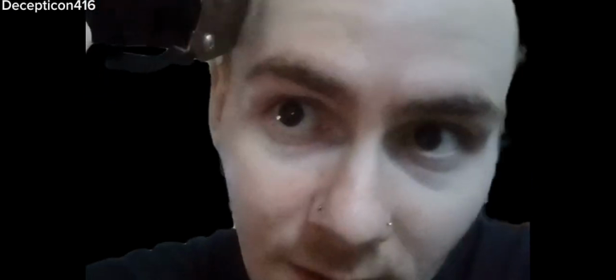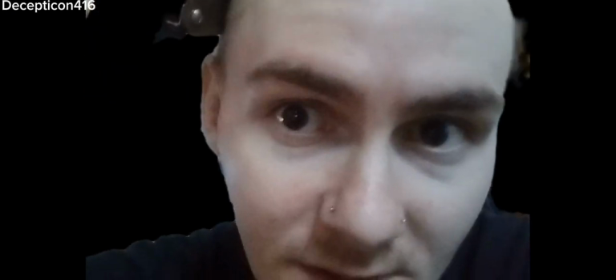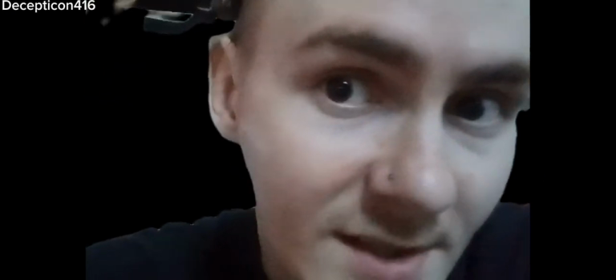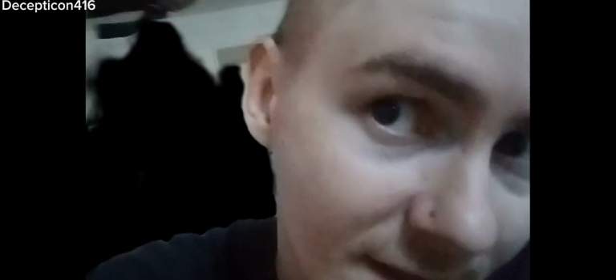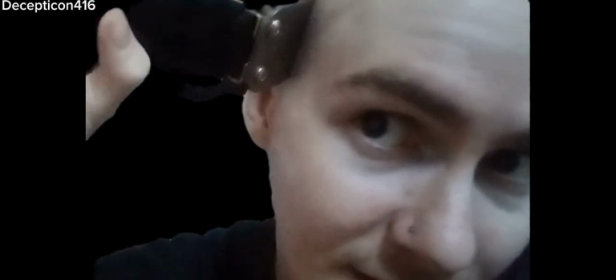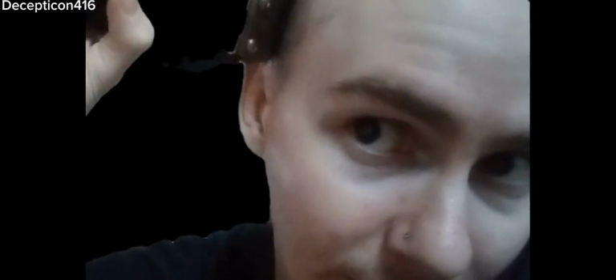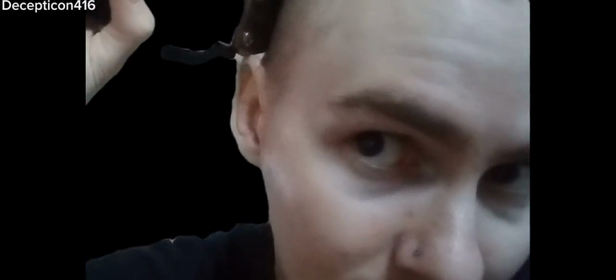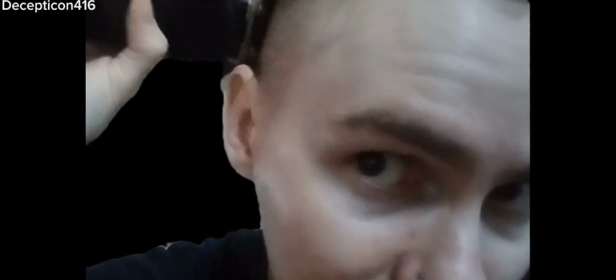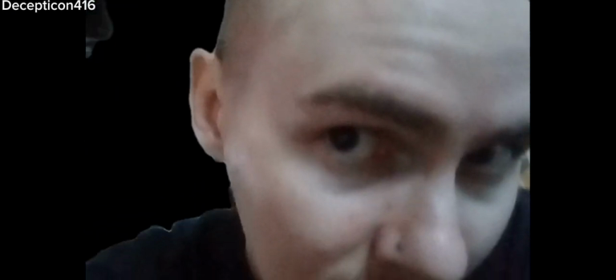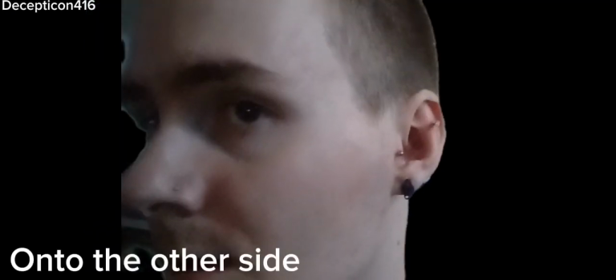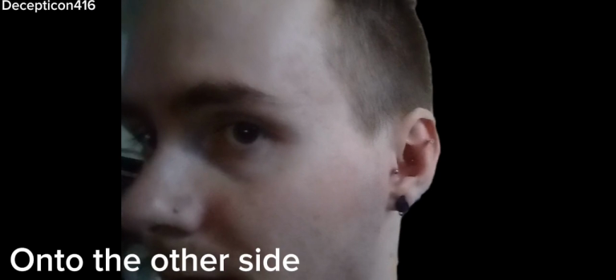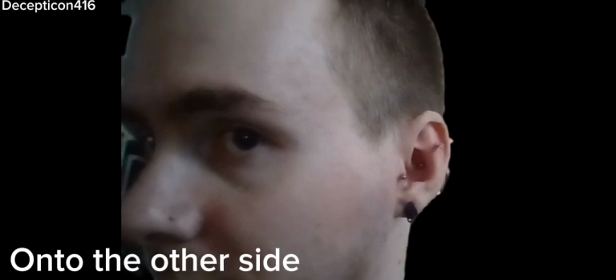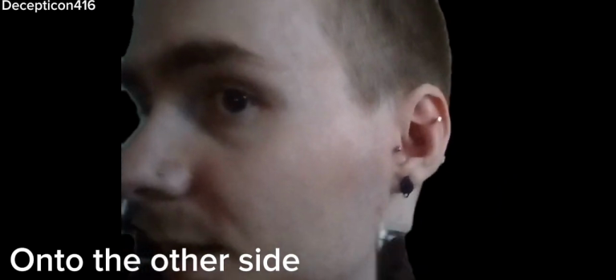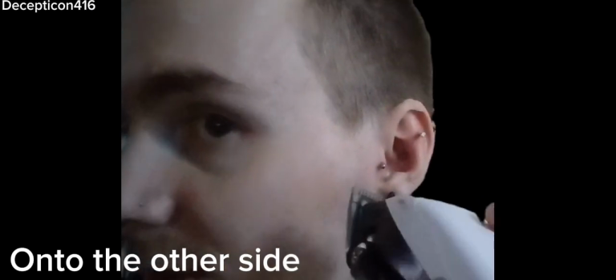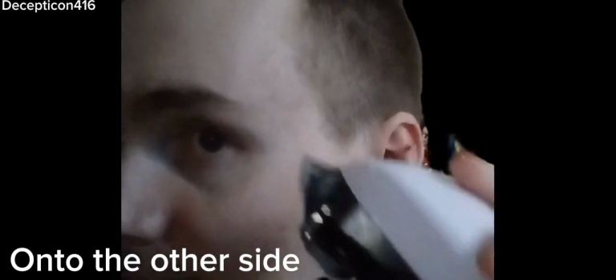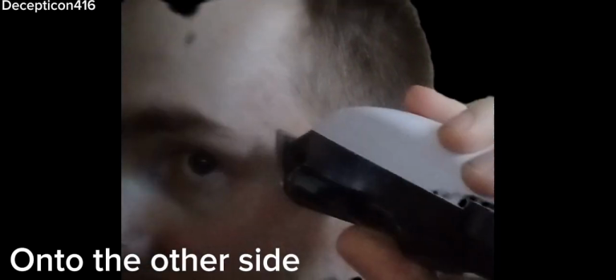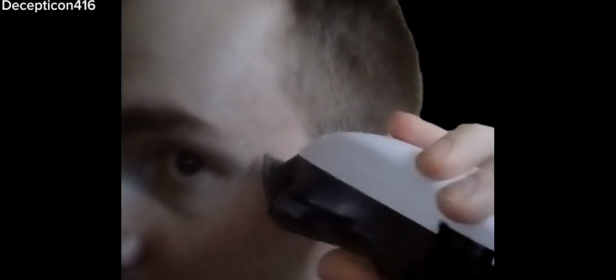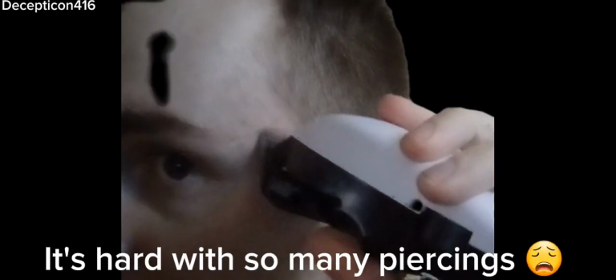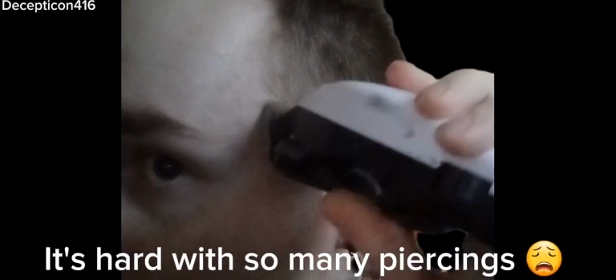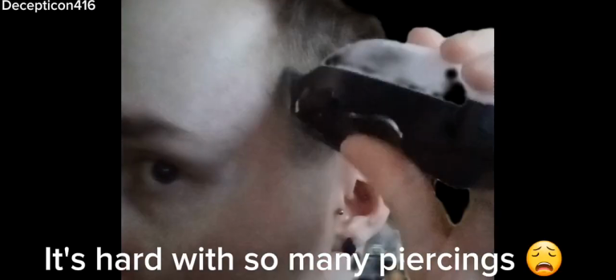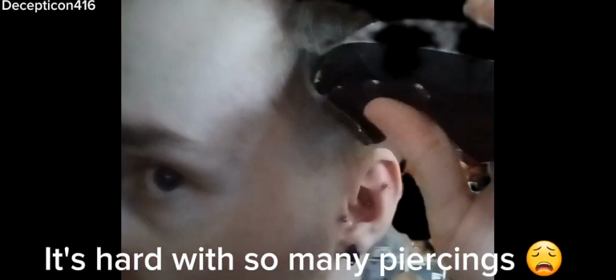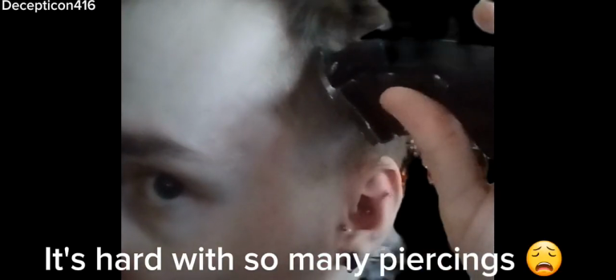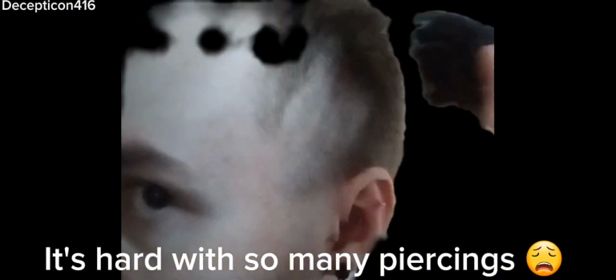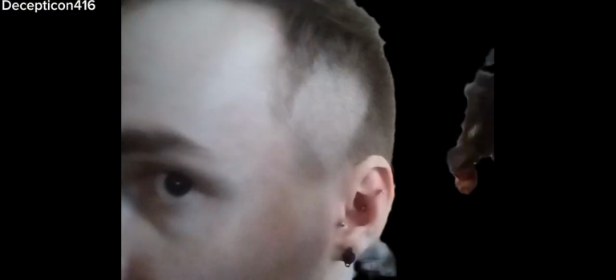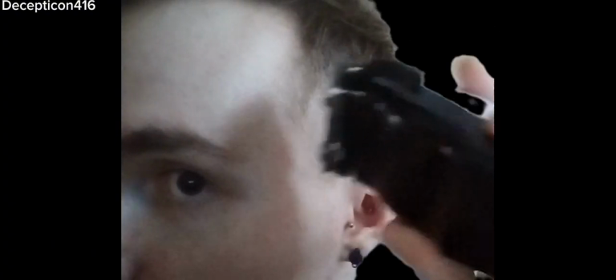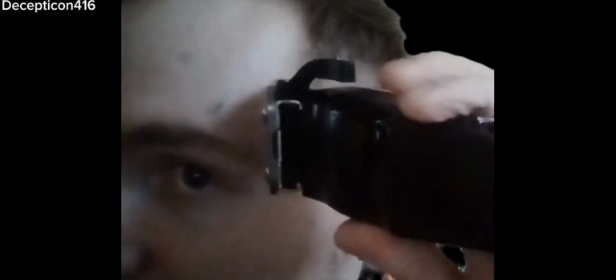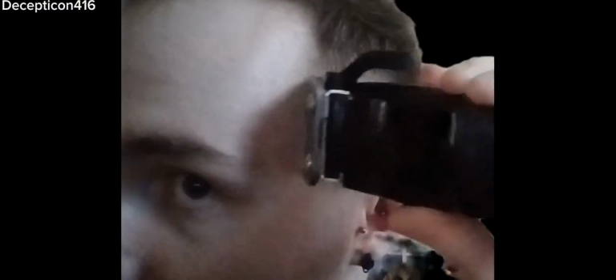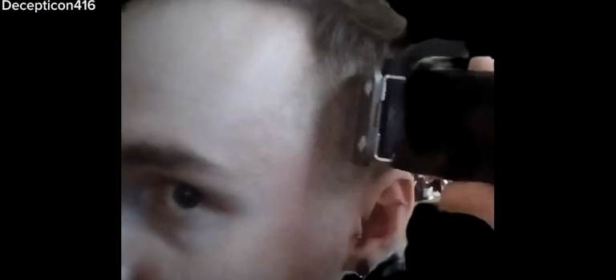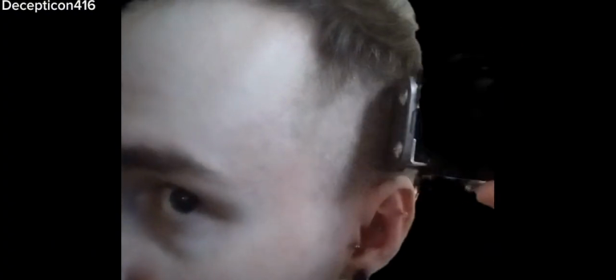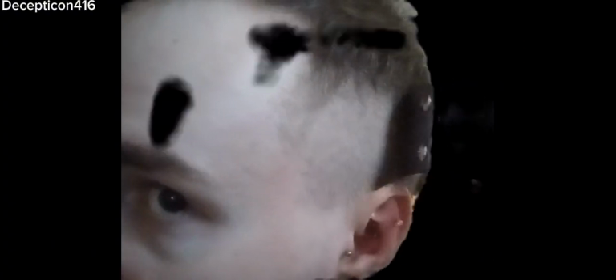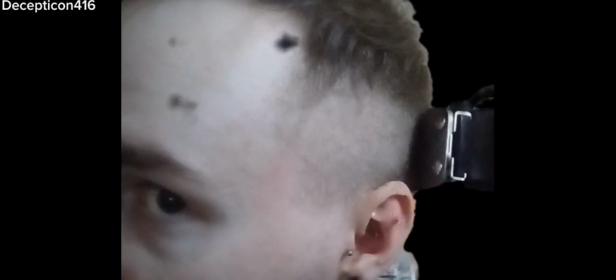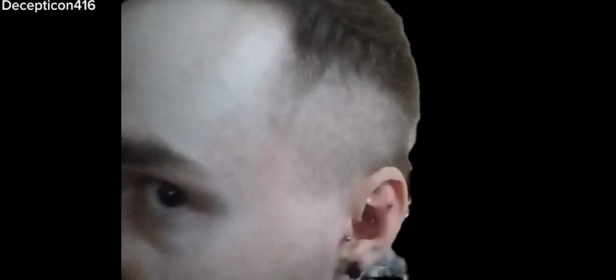So I always start with the sides — that's what I do. Now we're going to do the other side. This one's a bit hard, though, because I have to work around this piercing, but it helps to go over it like this and then just cut the outside.